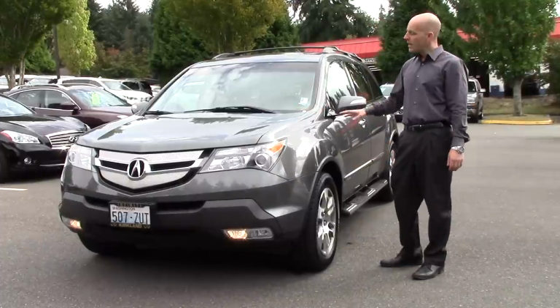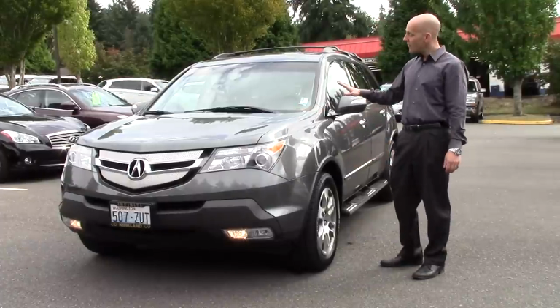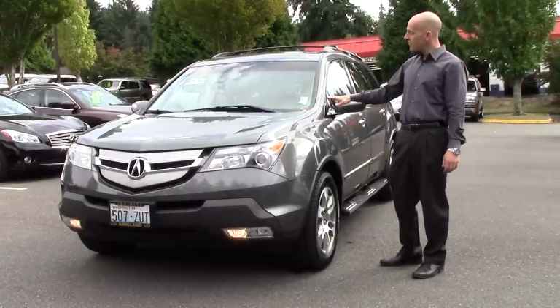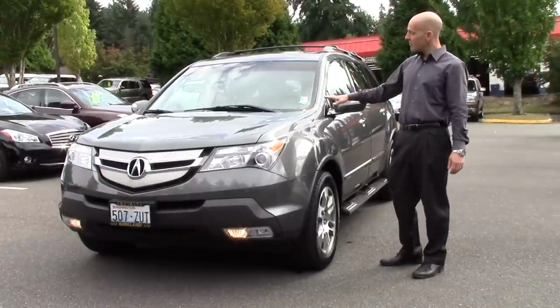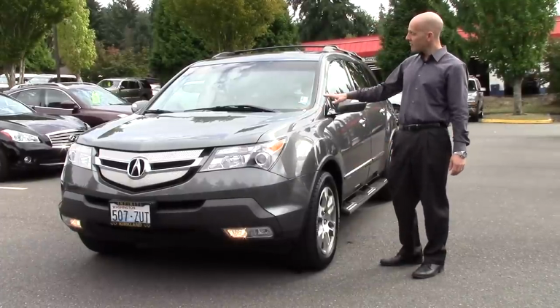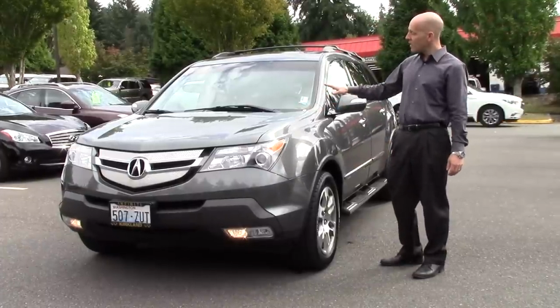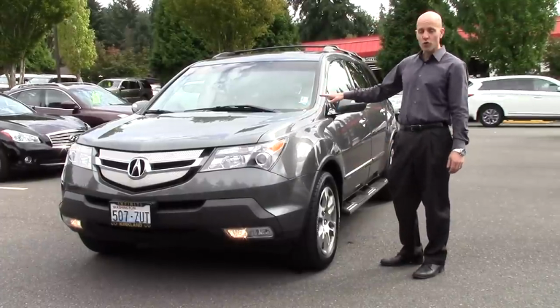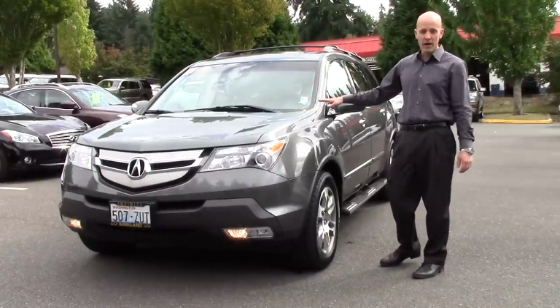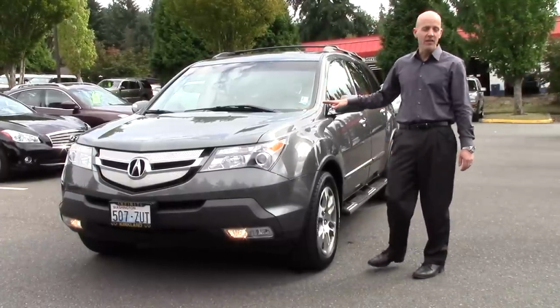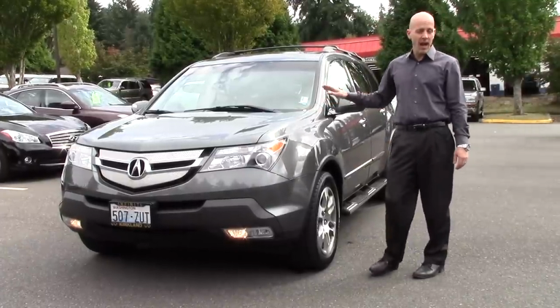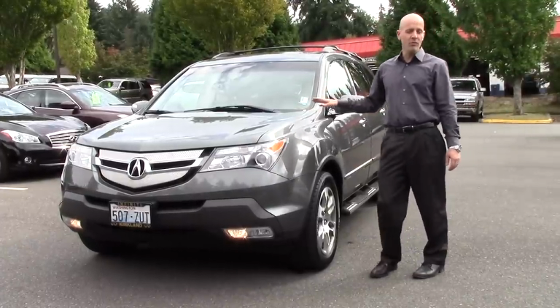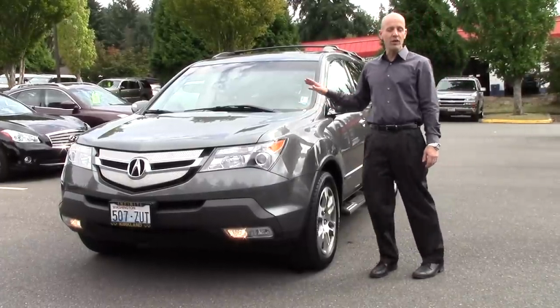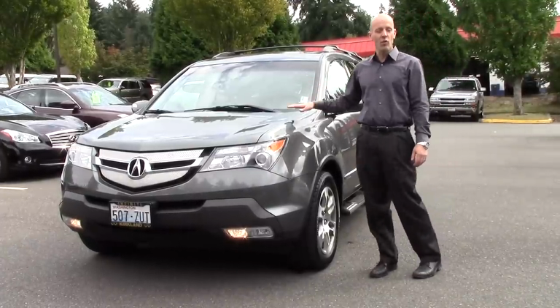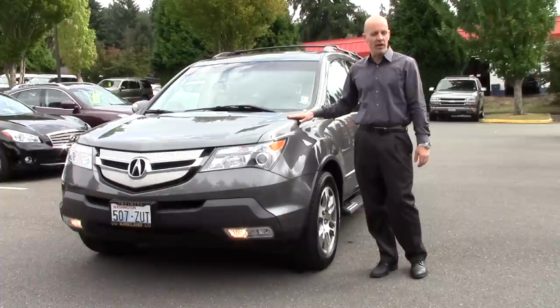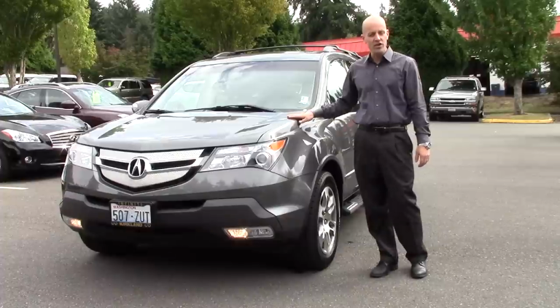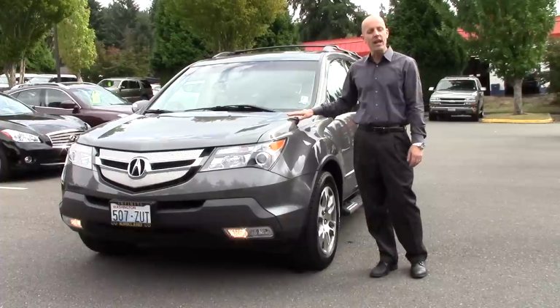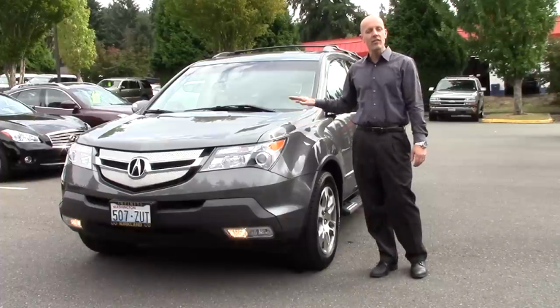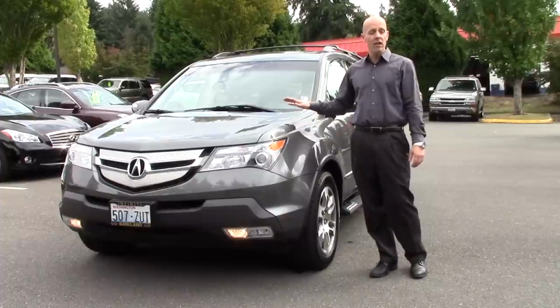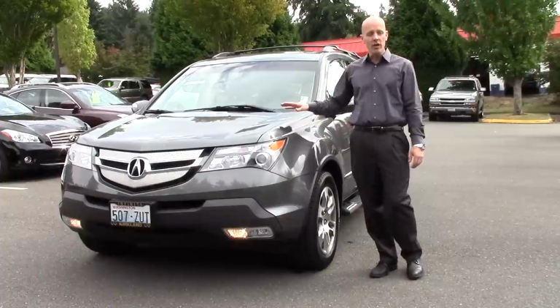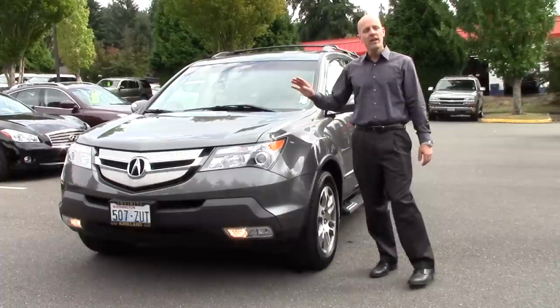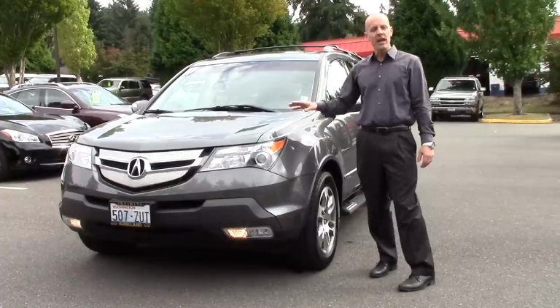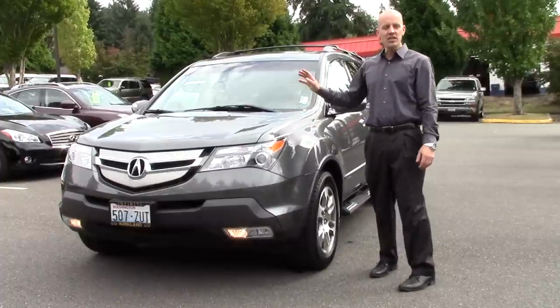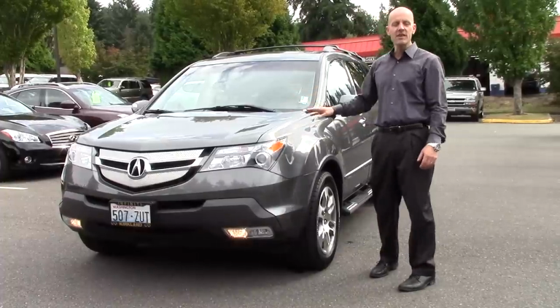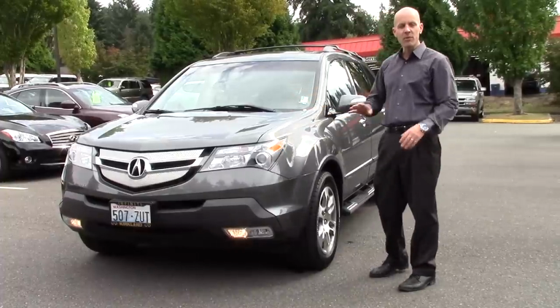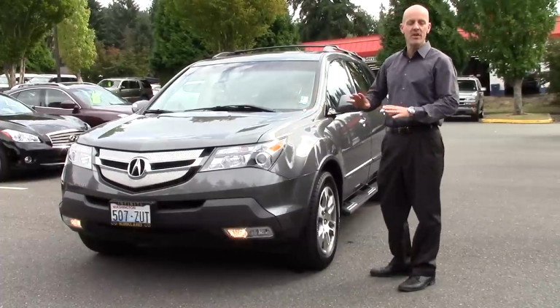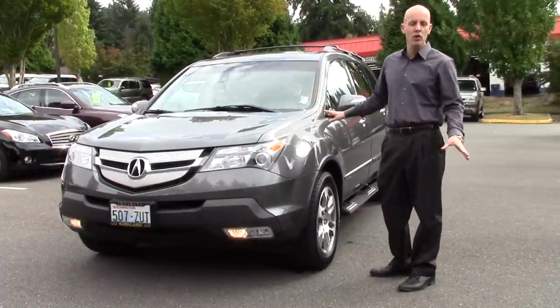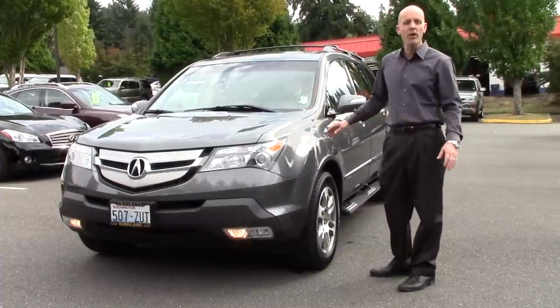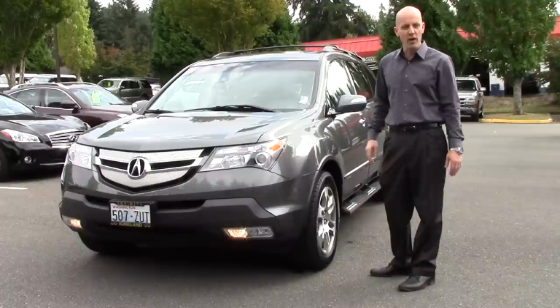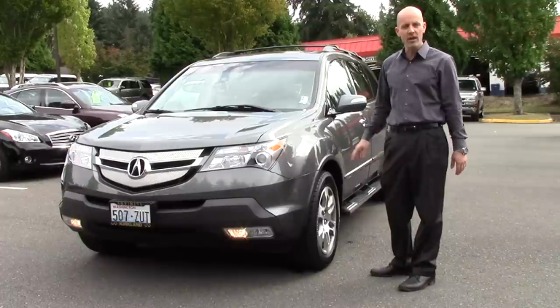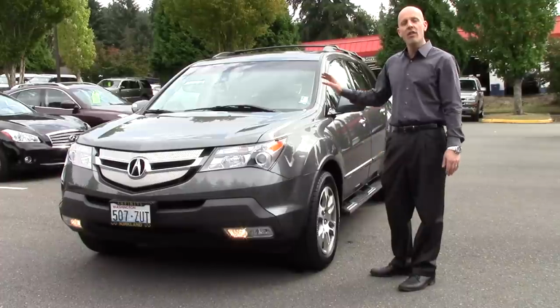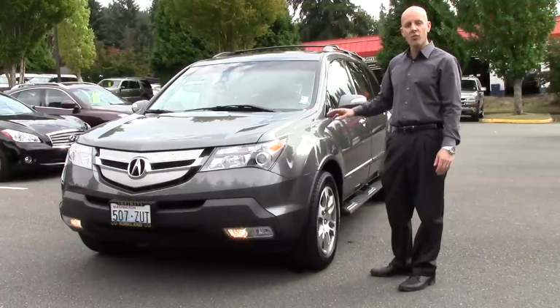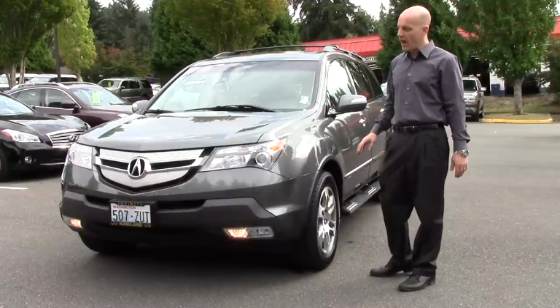Taking a look at a really nice looking 2007 Acura MDX we've just taken in on trade here at Infinity of Kirkland. Now this 67,000 mile local trade is in absolutely extraordinary condition and it is loaded — navigation, DVD, pretty much everything you can put into an MDX, this one has.